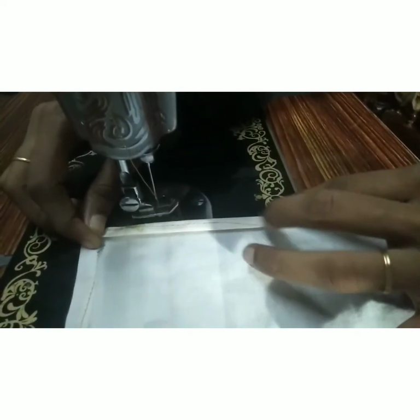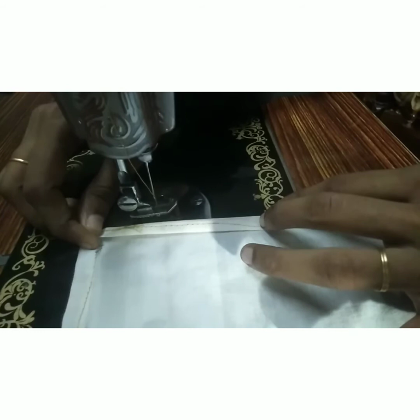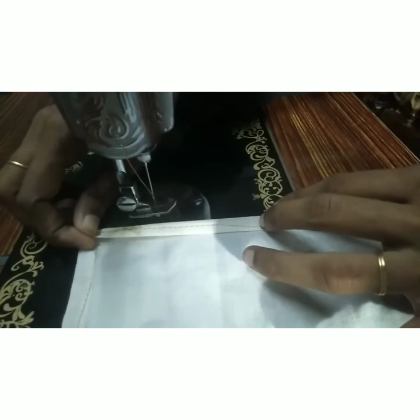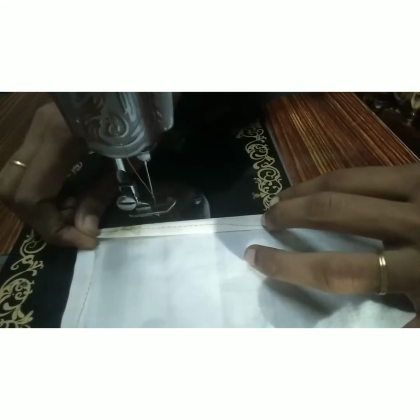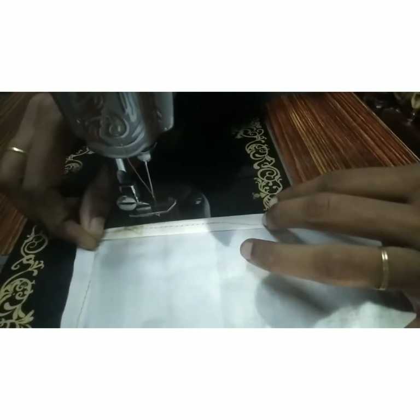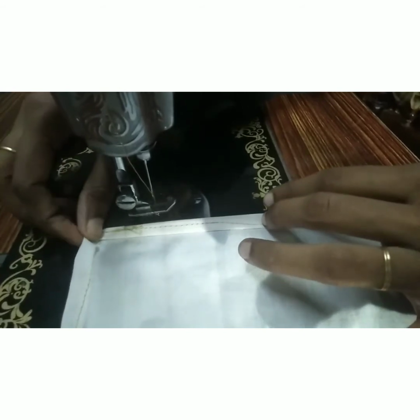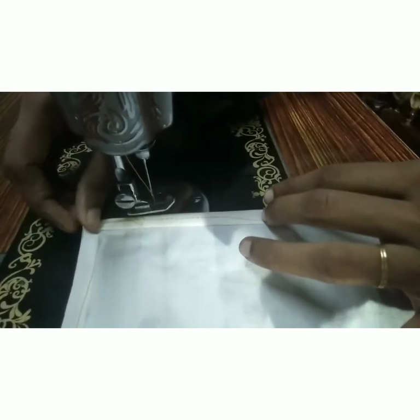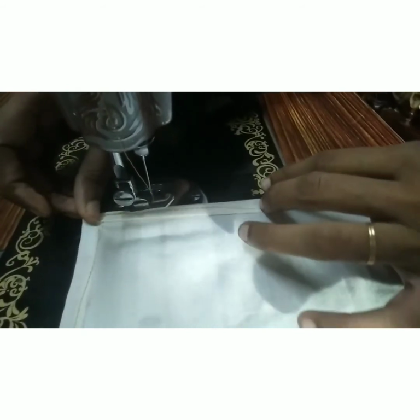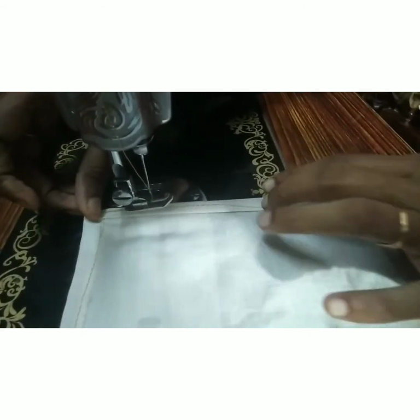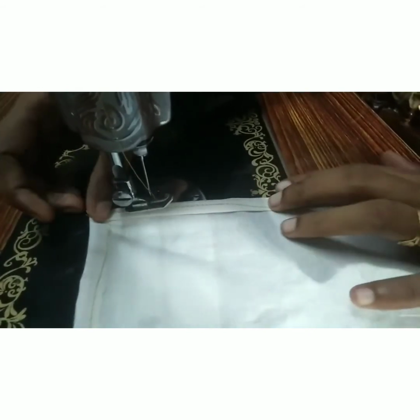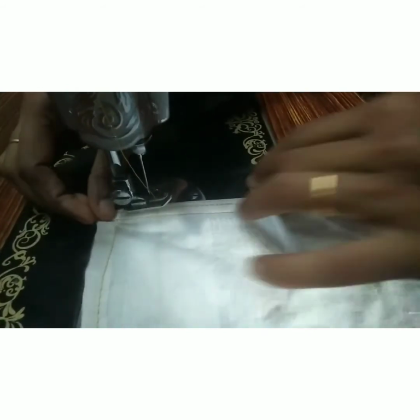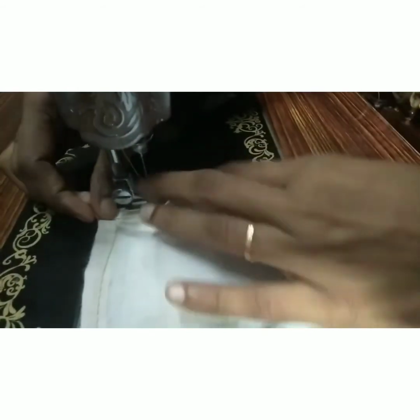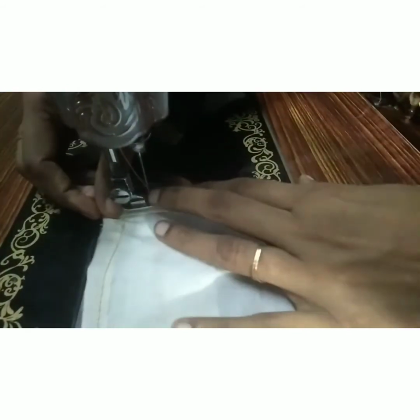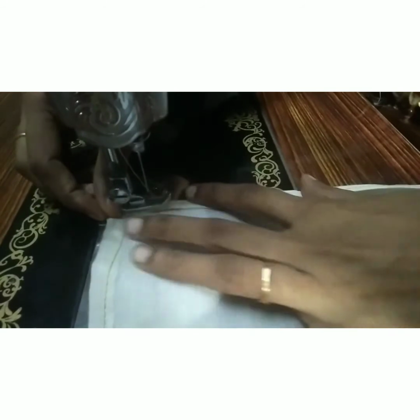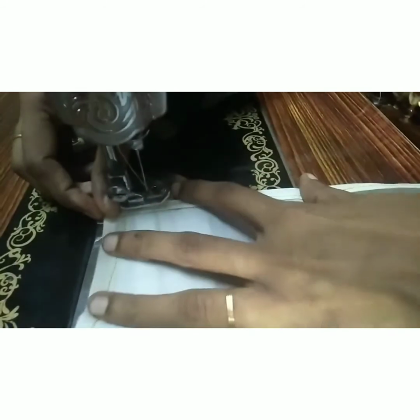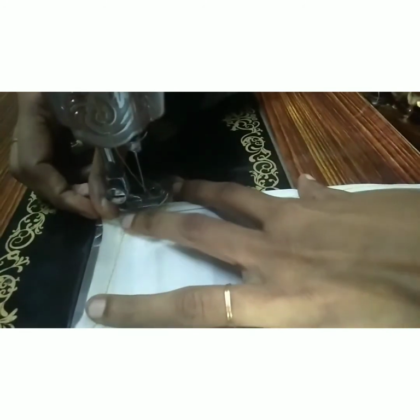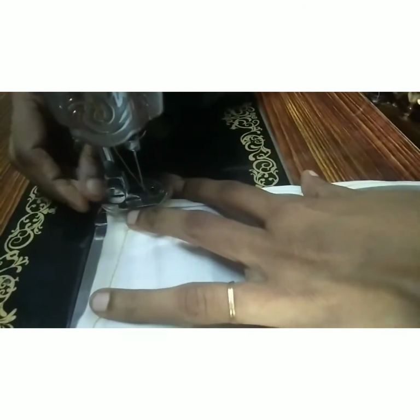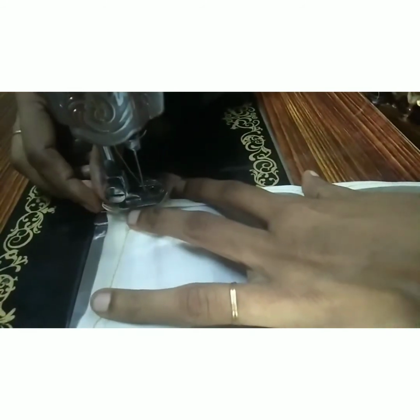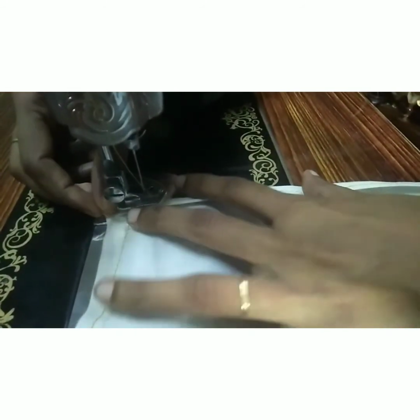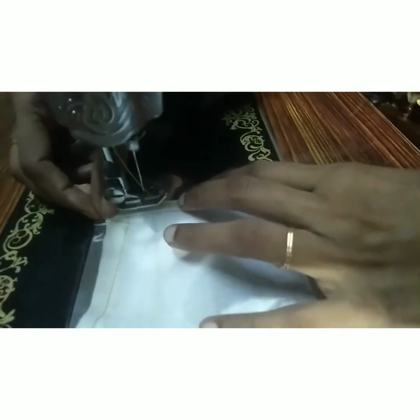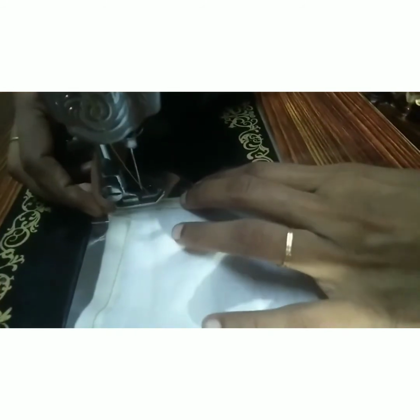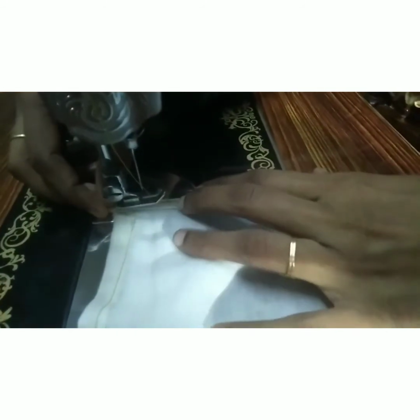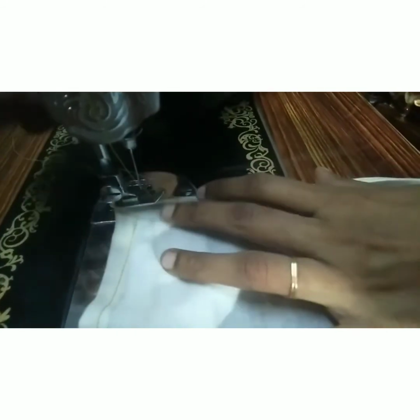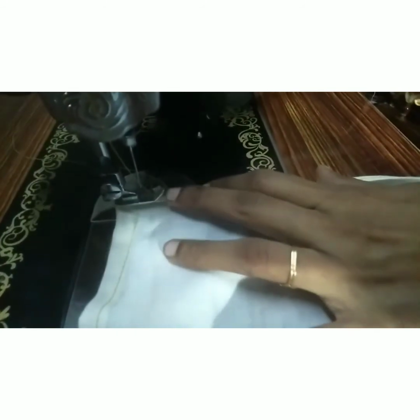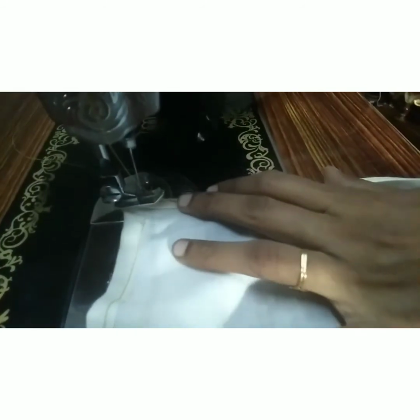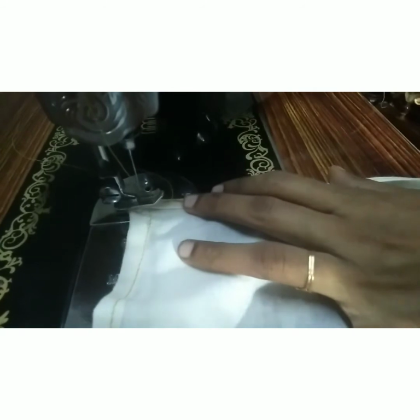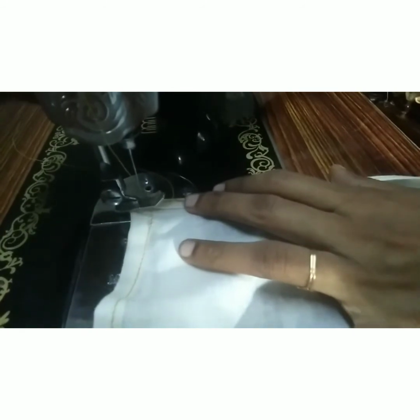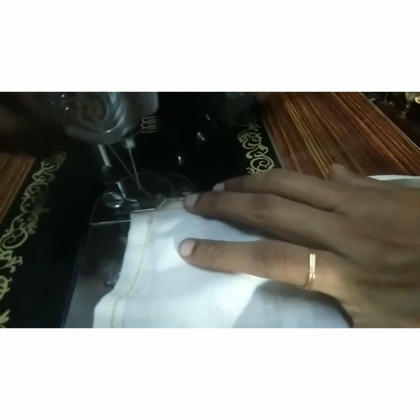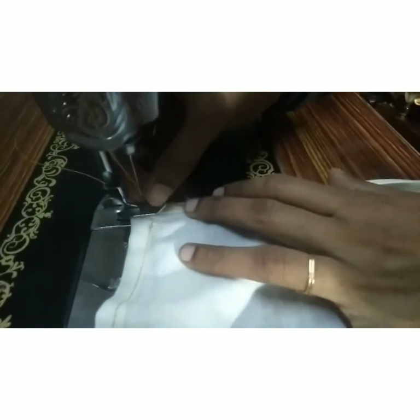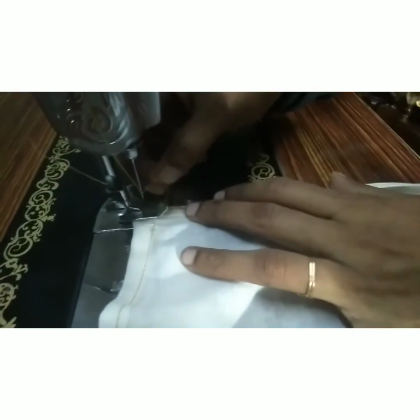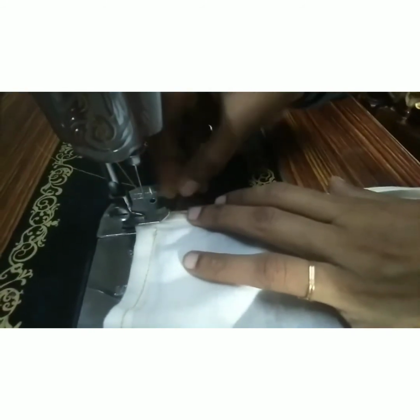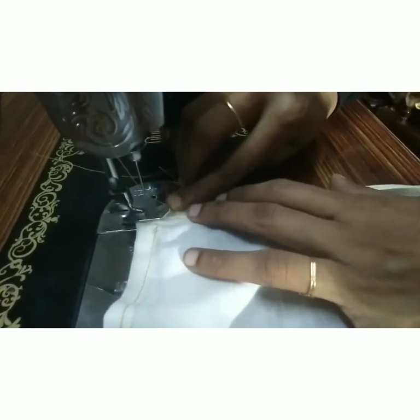We will stitch the two pieces to the top. We will fold the two pieces to the top. I'm going to put it in a bowl of olive oil.